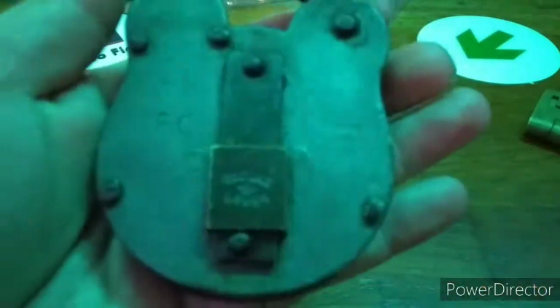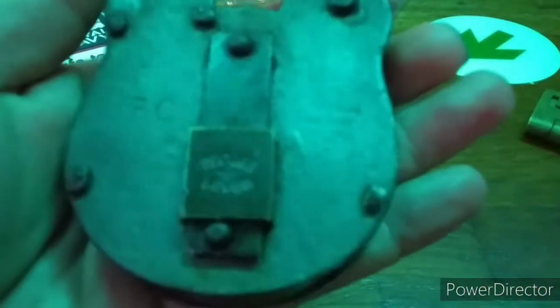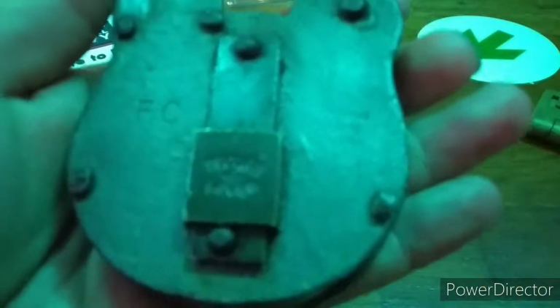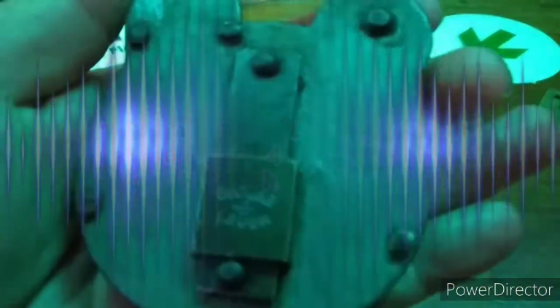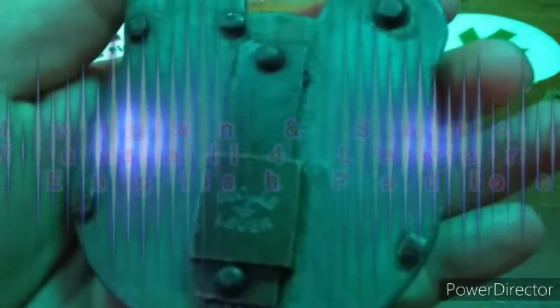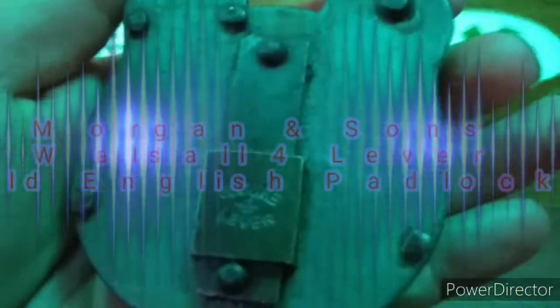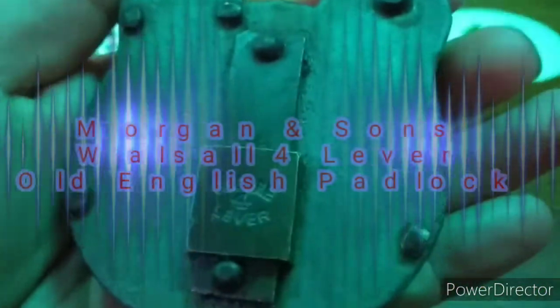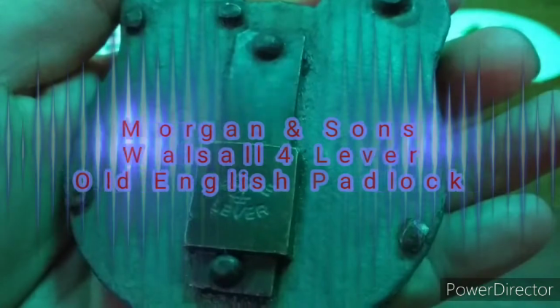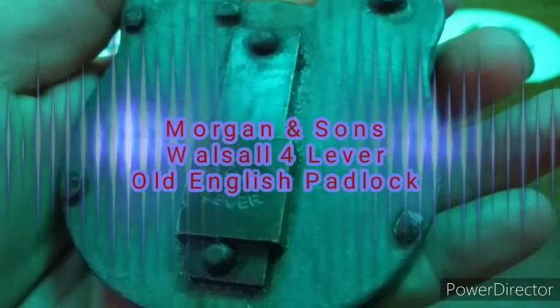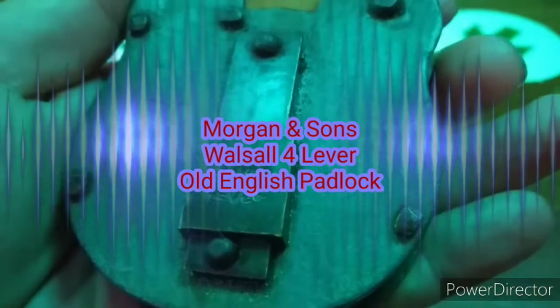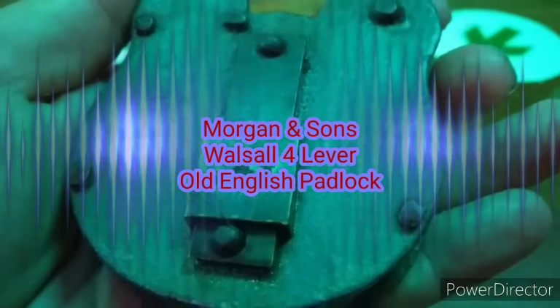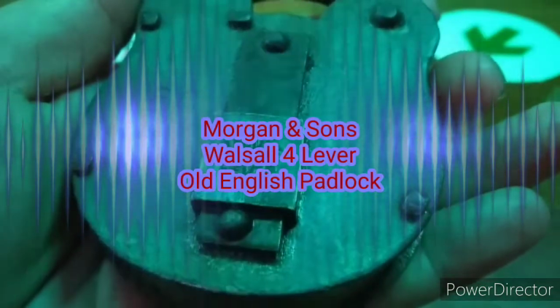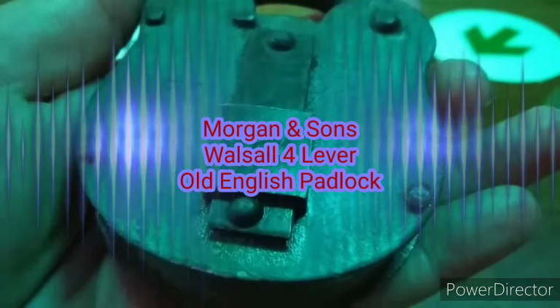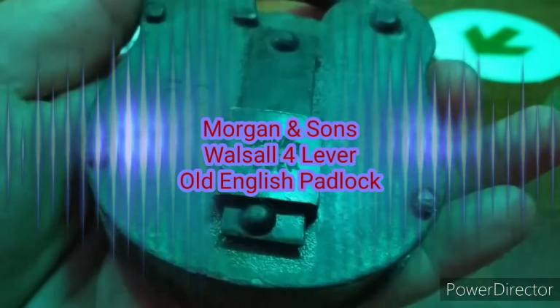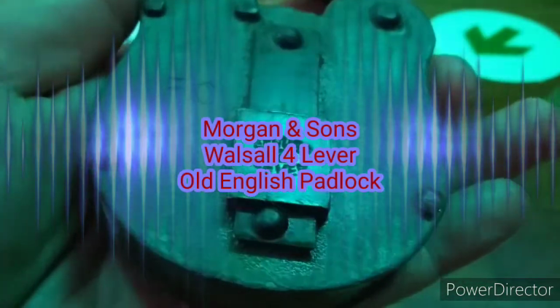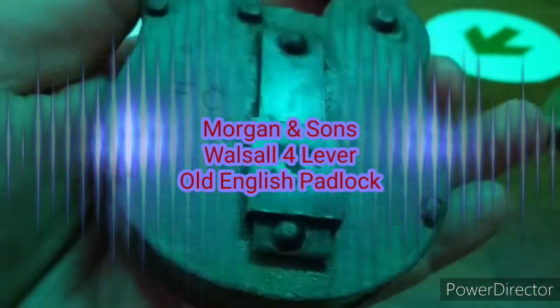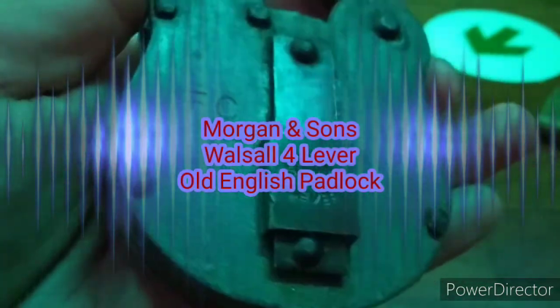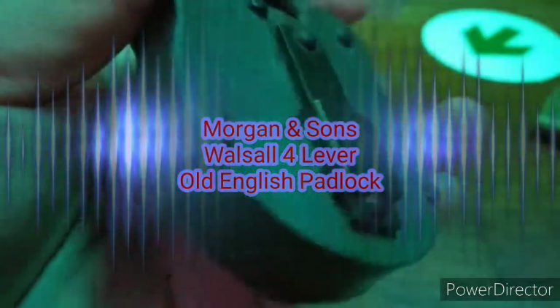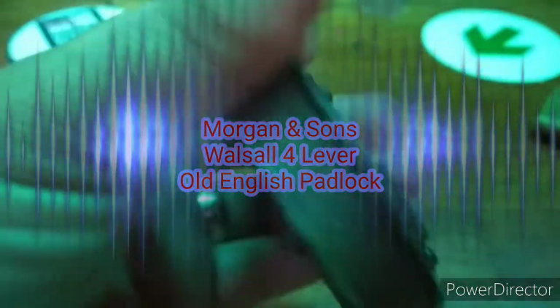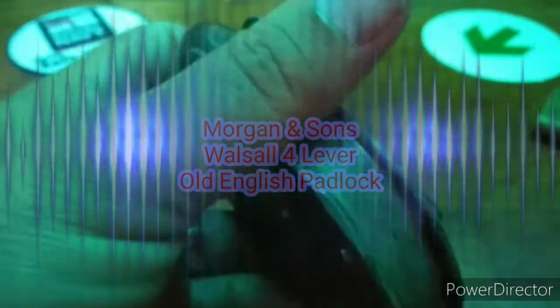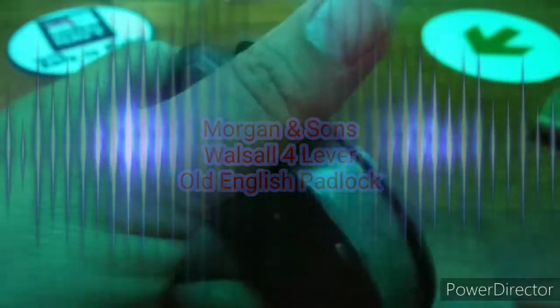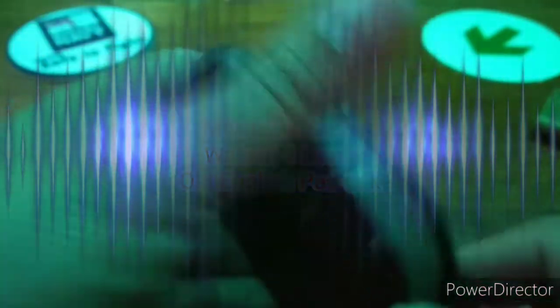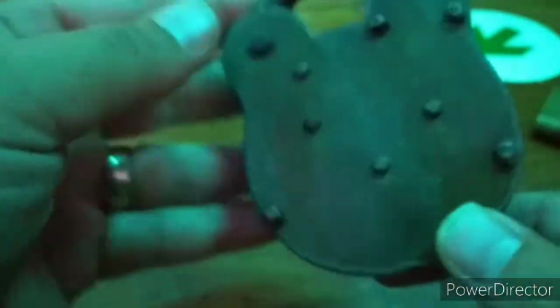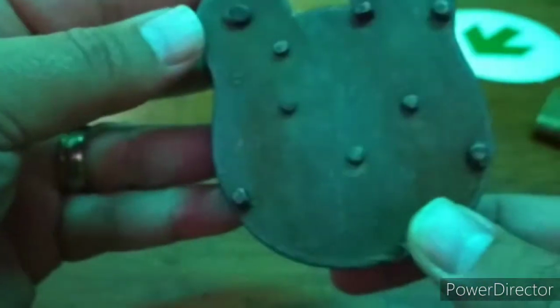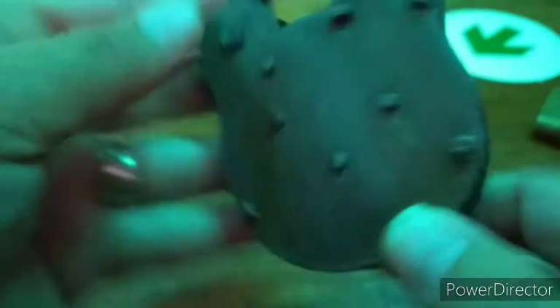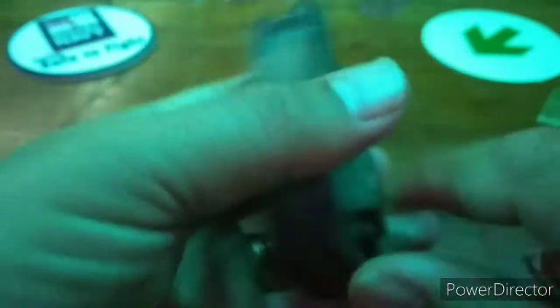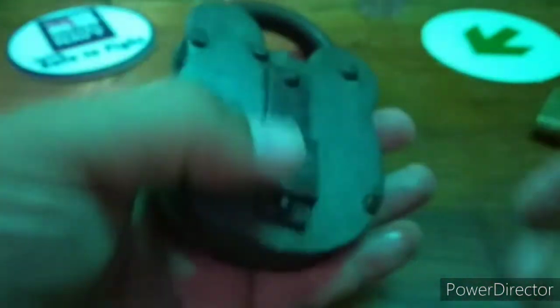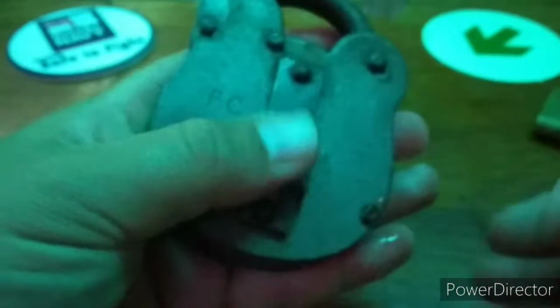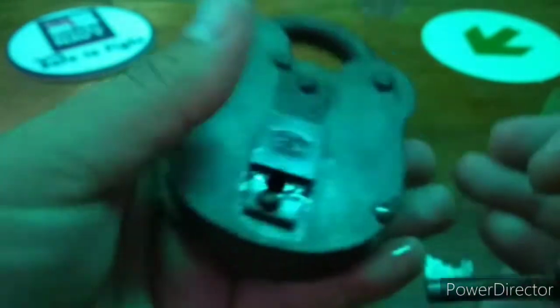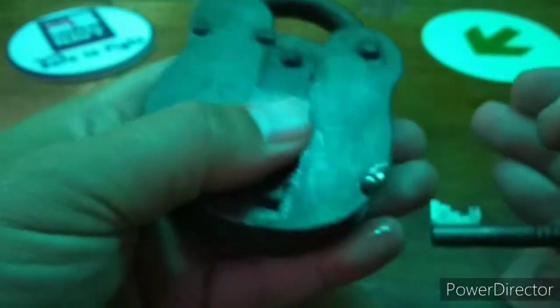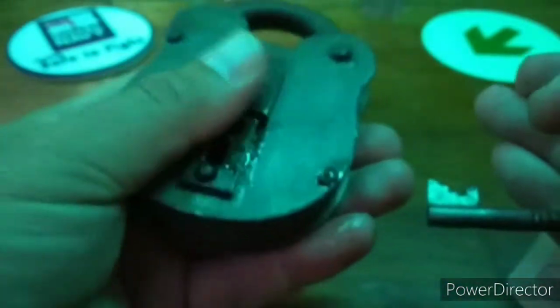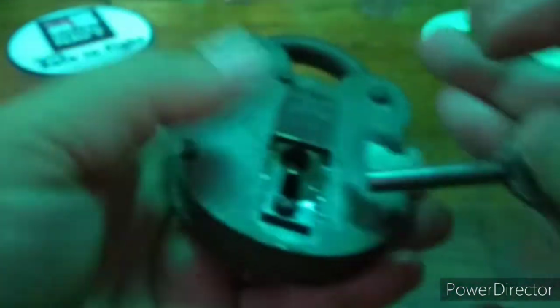Hello again everyone. Up next is my latest acquisition: a Morgan and Sons Old English 4 lever padlock.